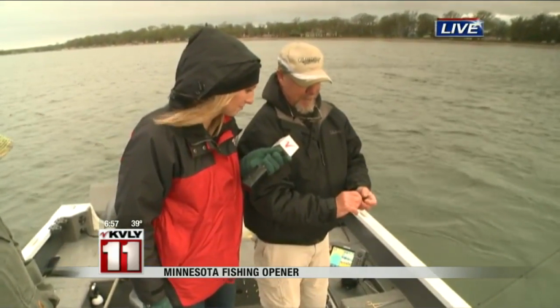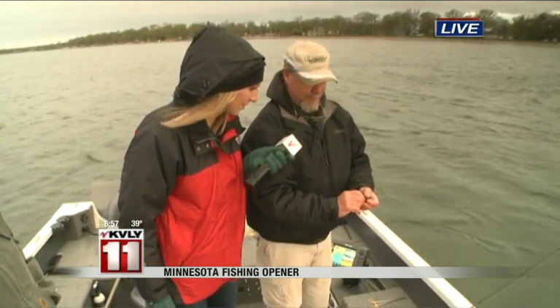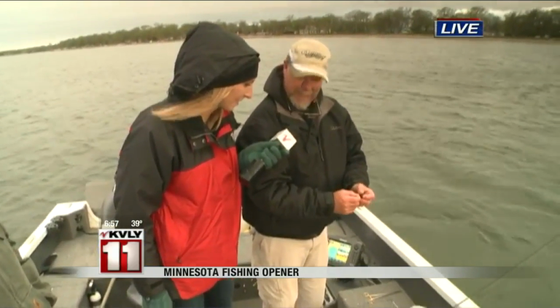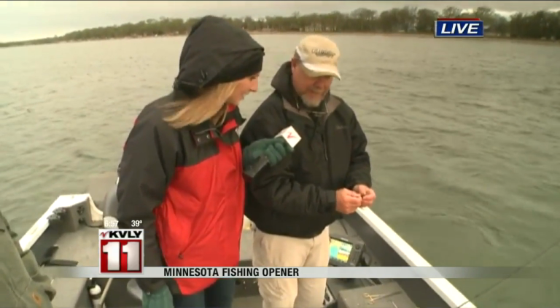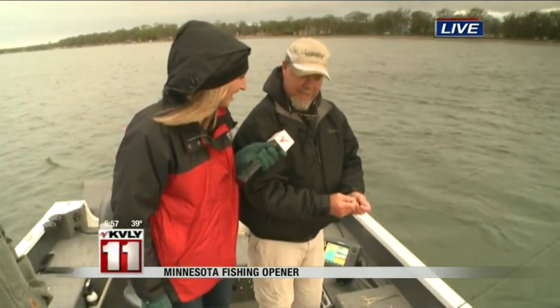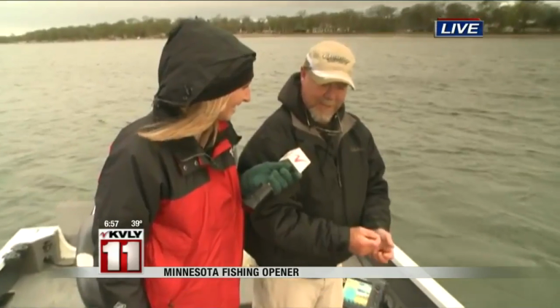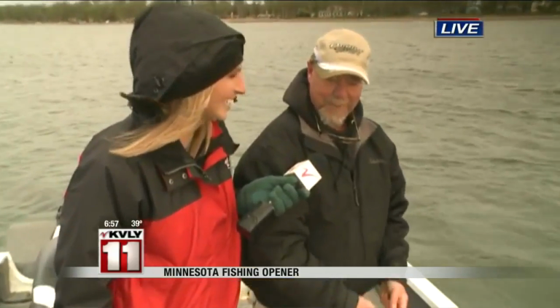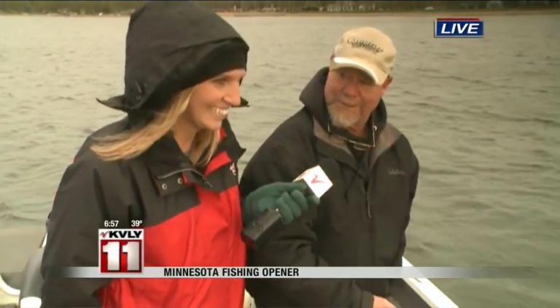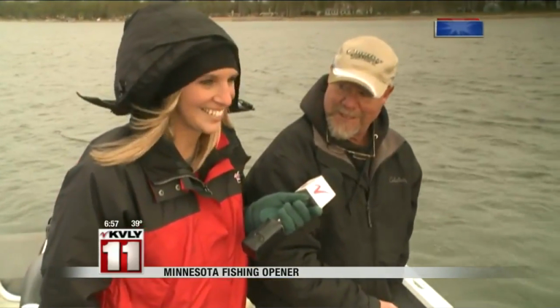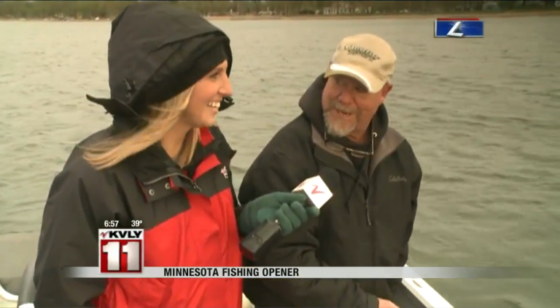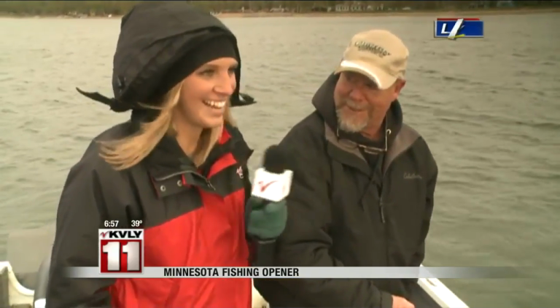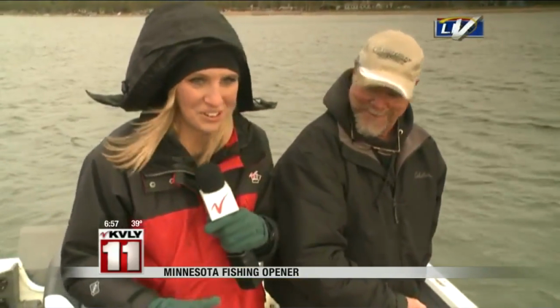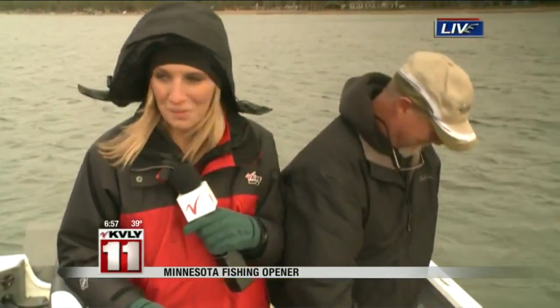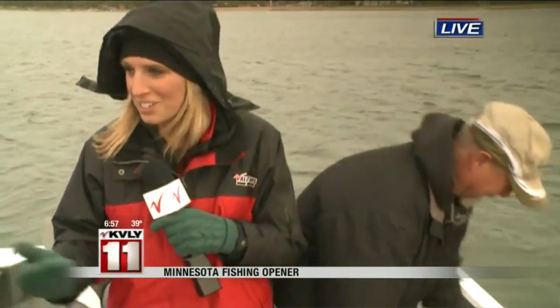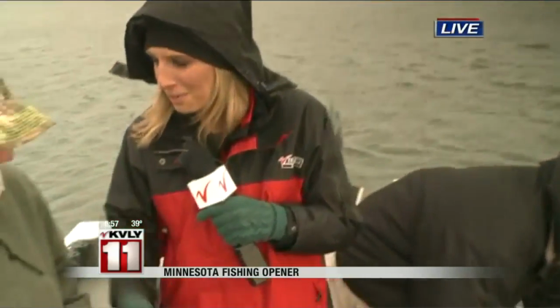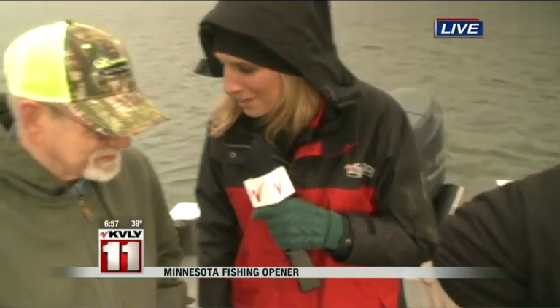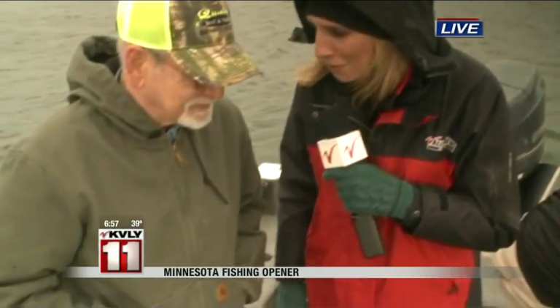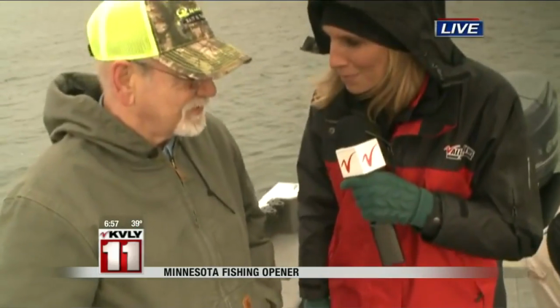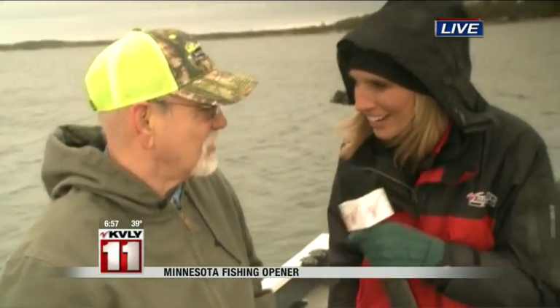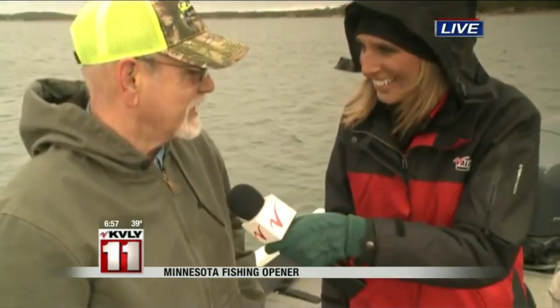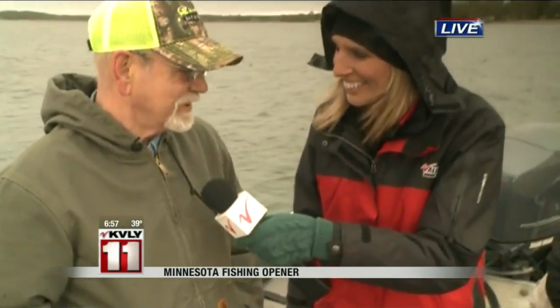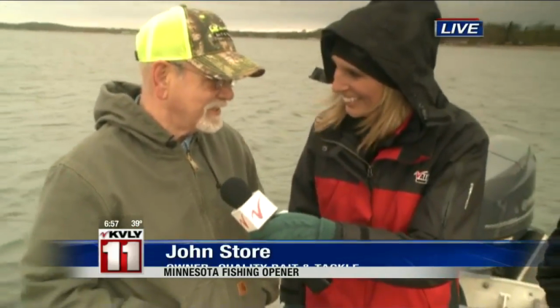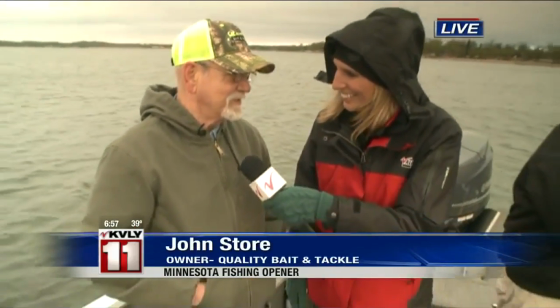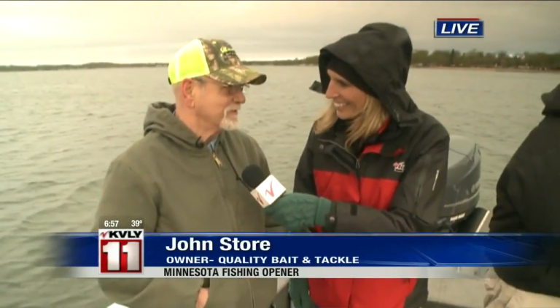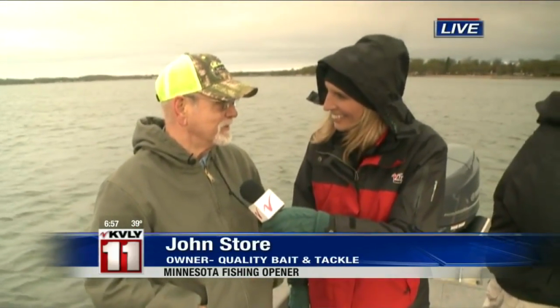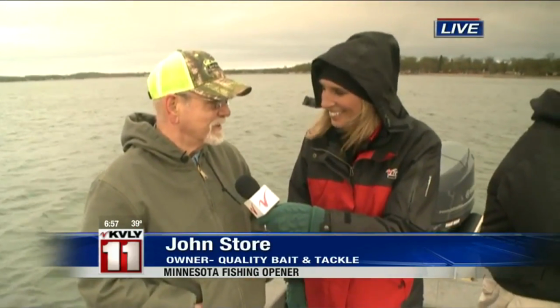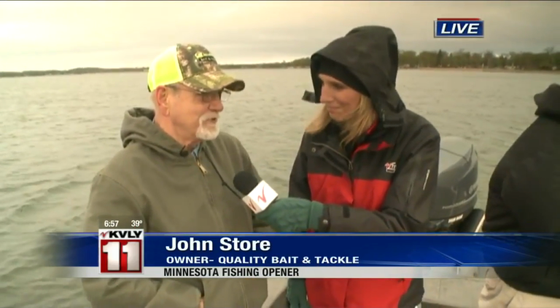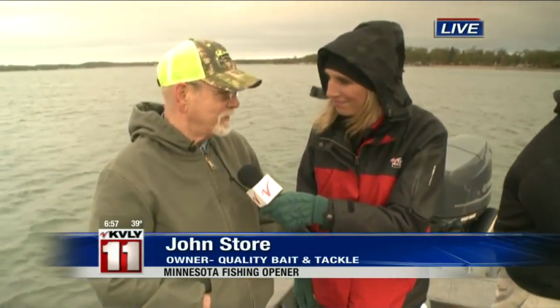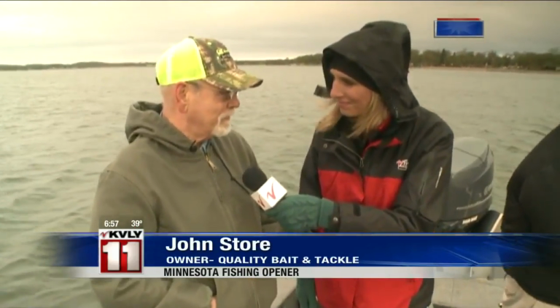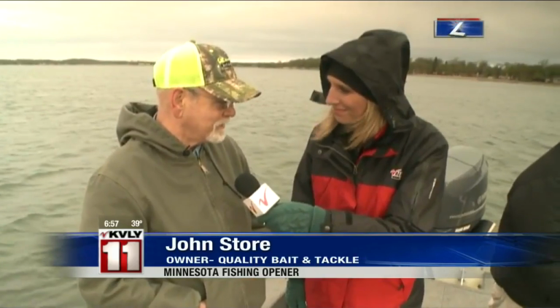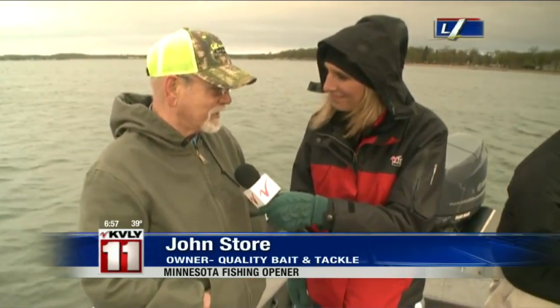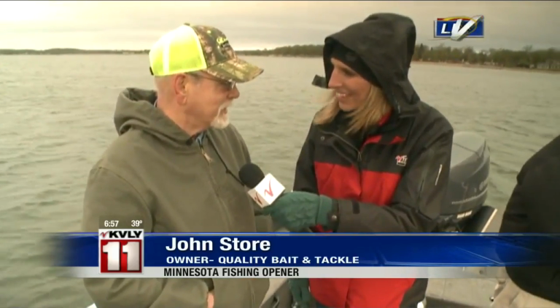You can hook it the same way when you put it on a jig or under a bobber. Leaches and night crawlers, along with the spot tail shiners — we showed off some of those. And John, you have plenty of bait for people, I'm sure. Oh yes, we got tanks full in the back room. If we run out, you've caught too many.